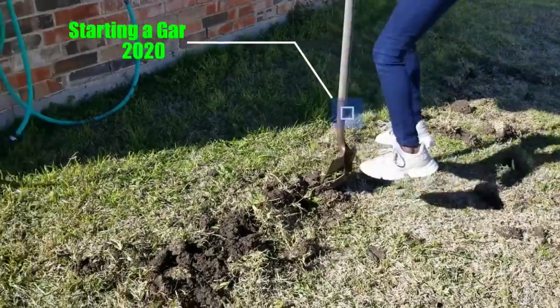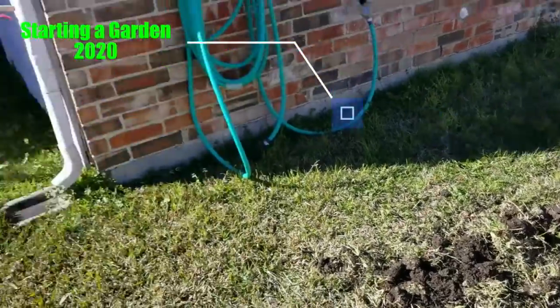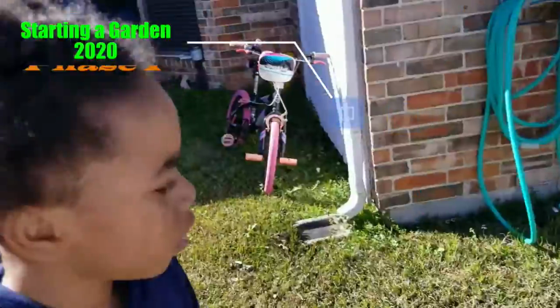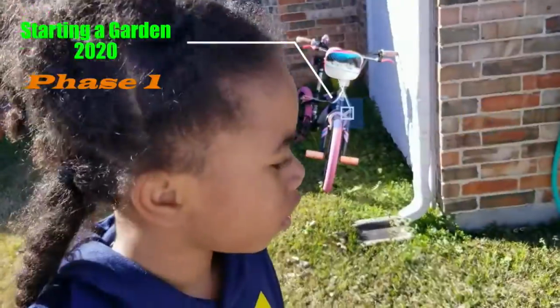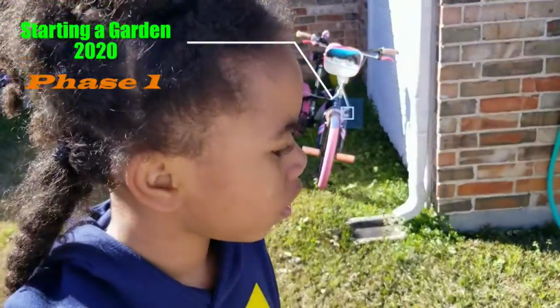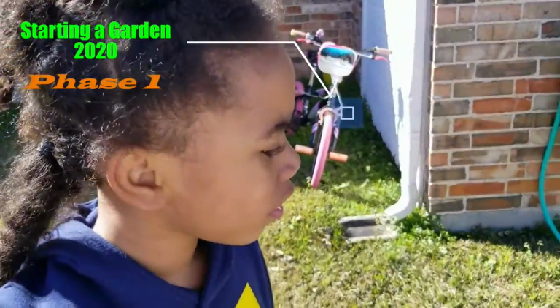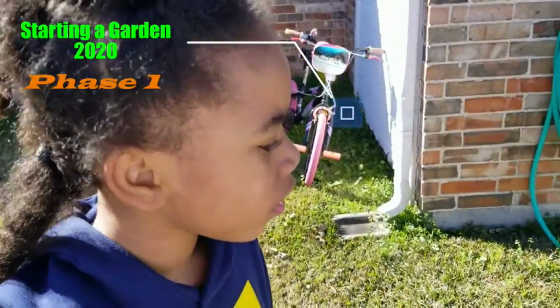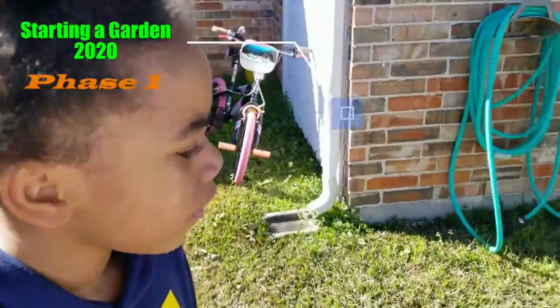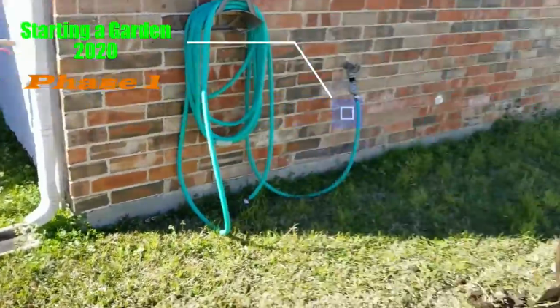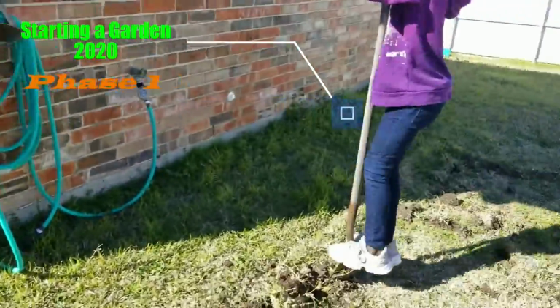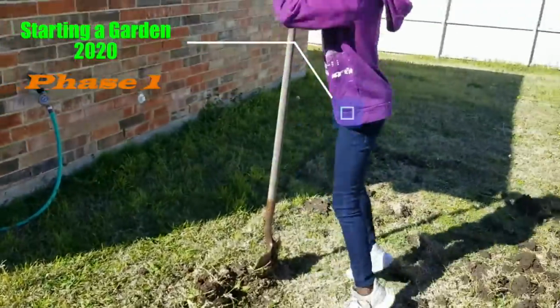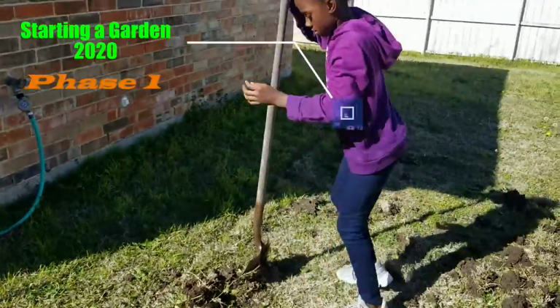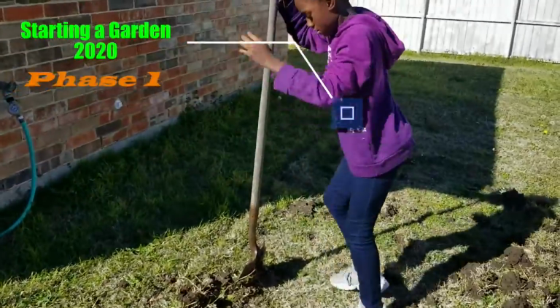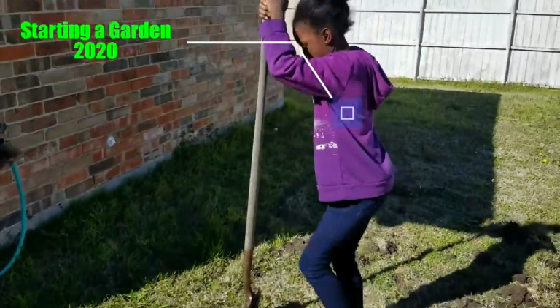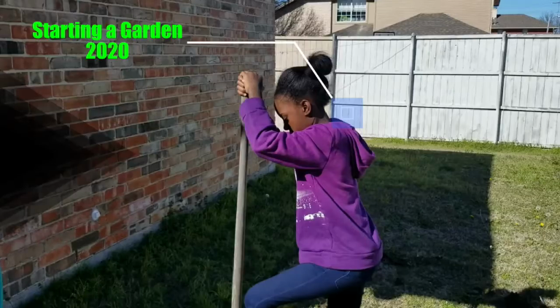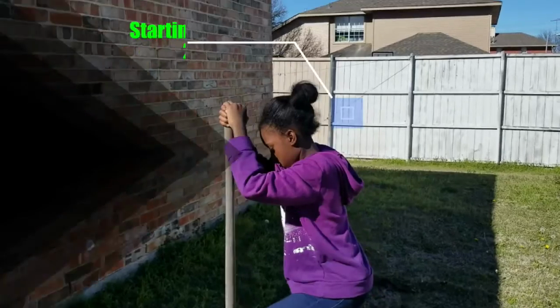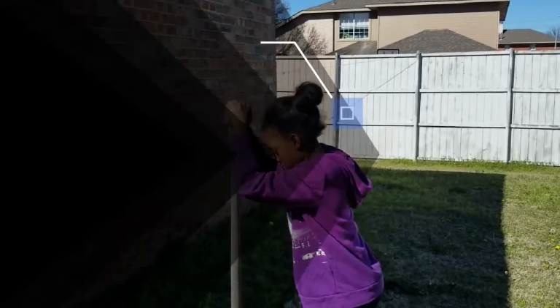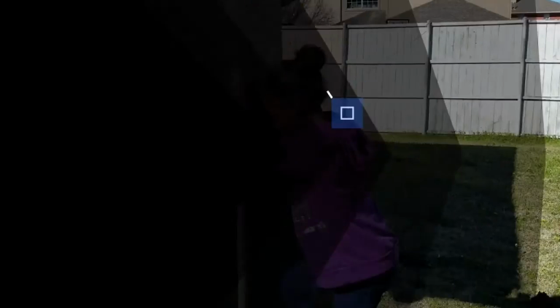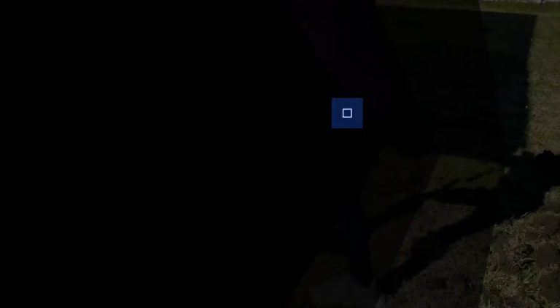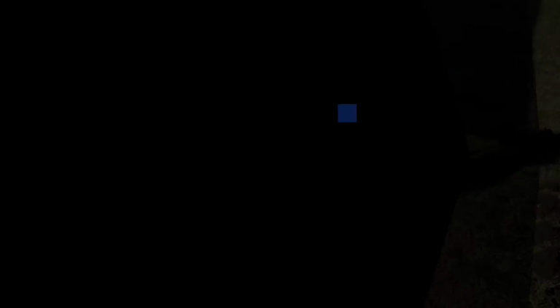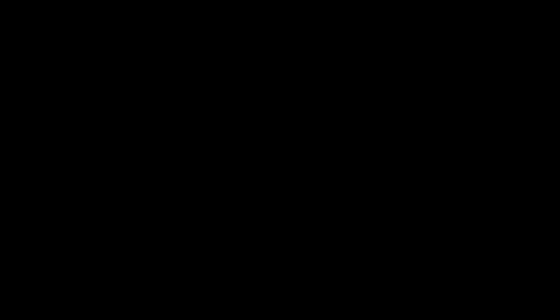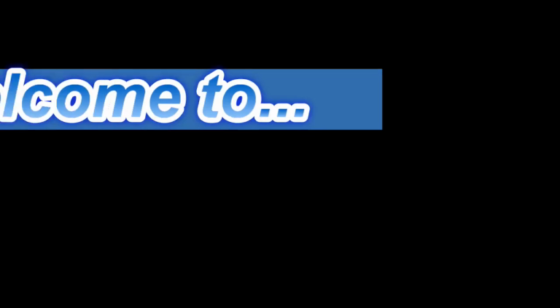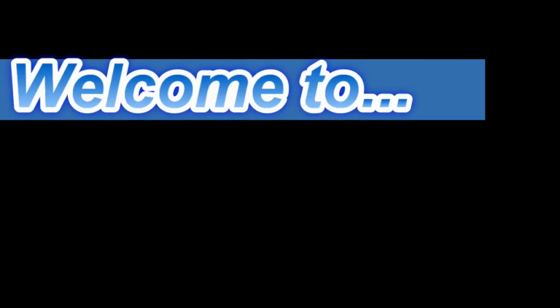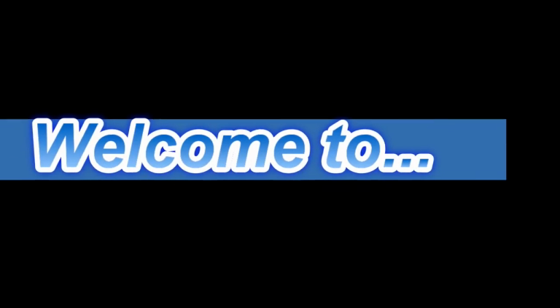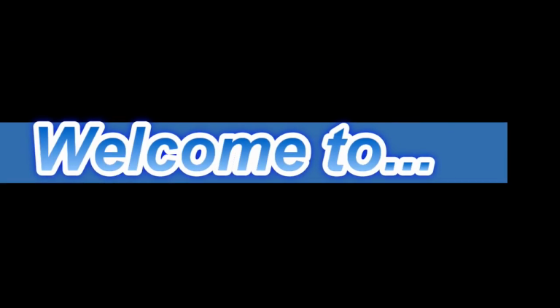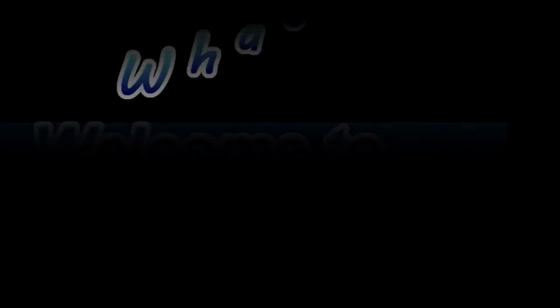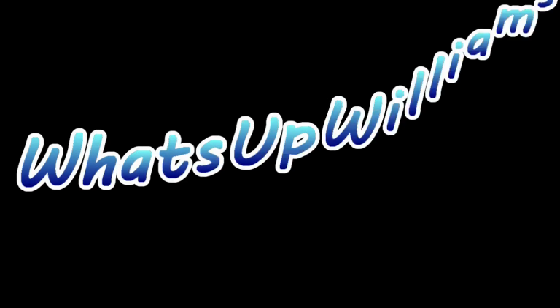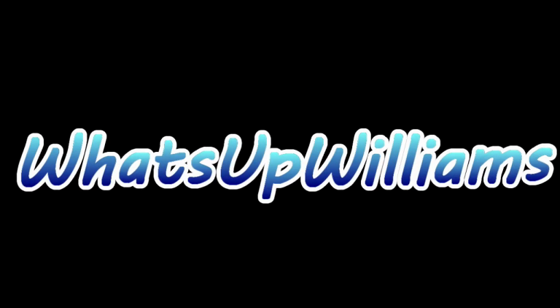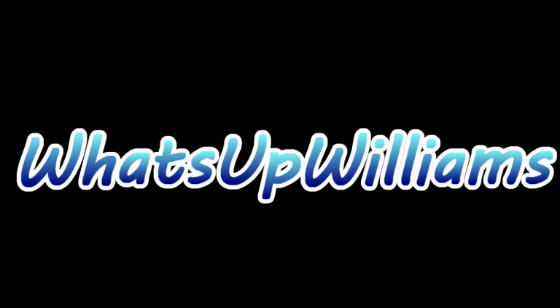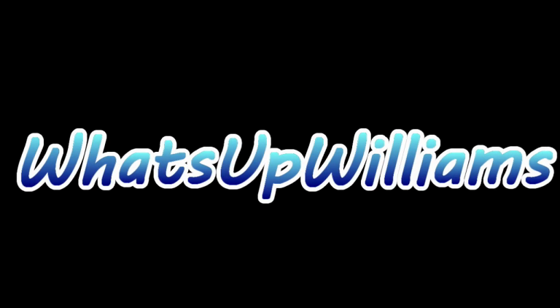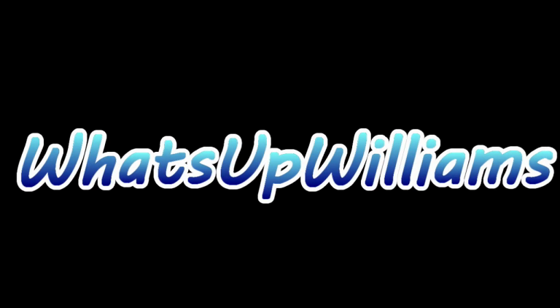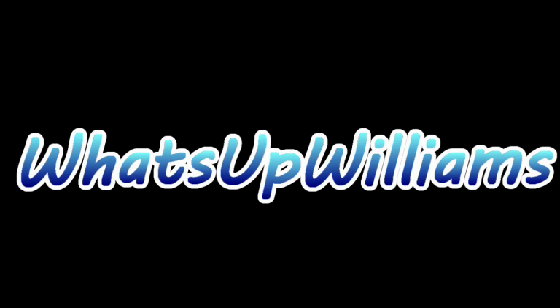Do you think she got it, Landy? Do you think she got it? Welcome to What's Up Williams!